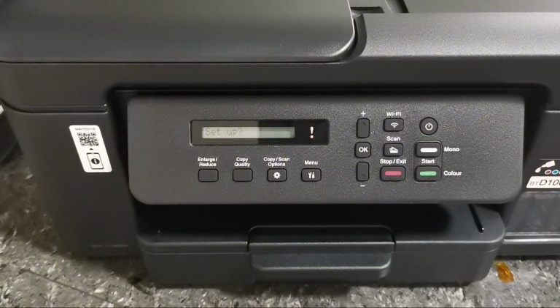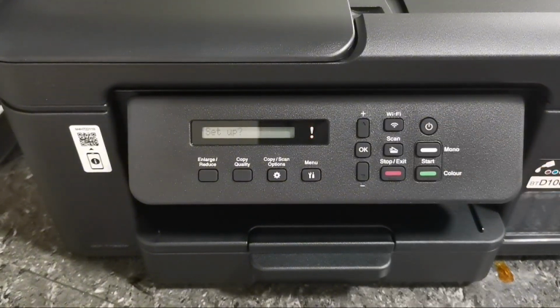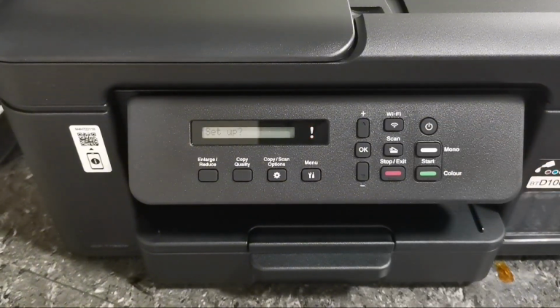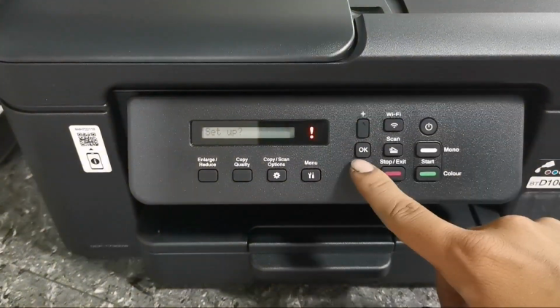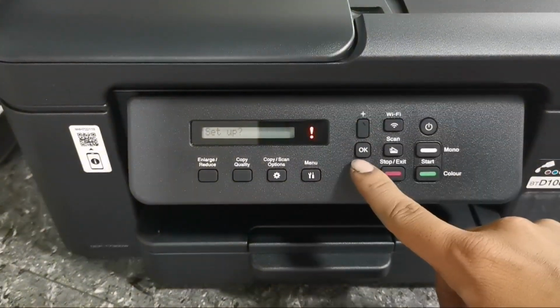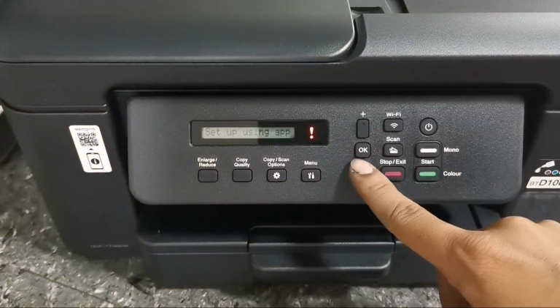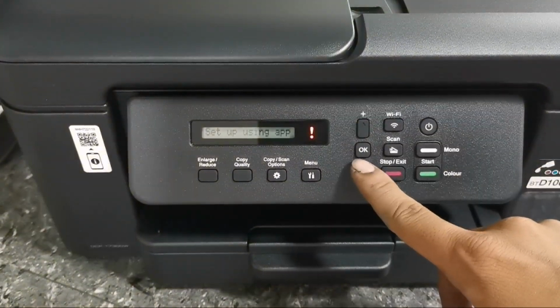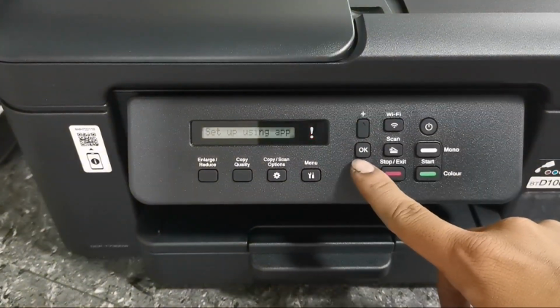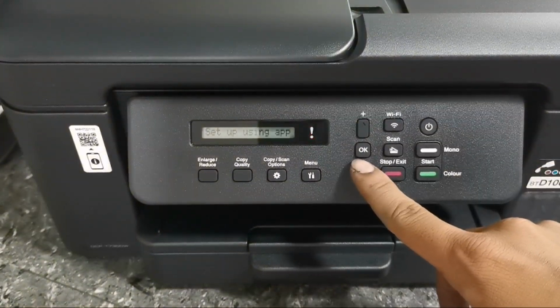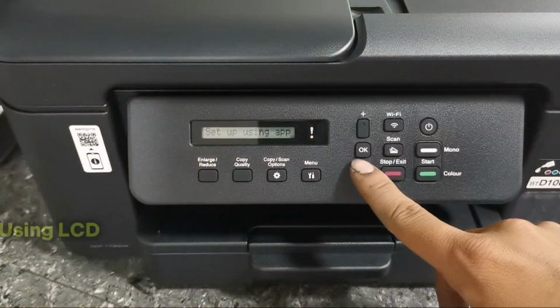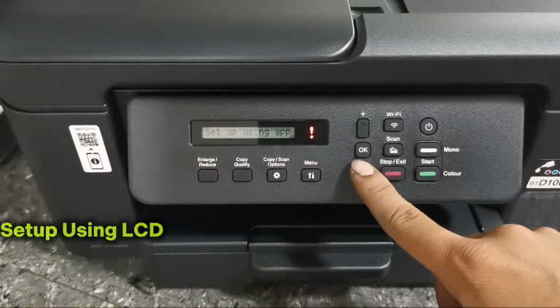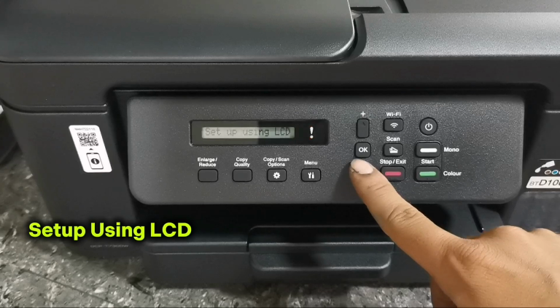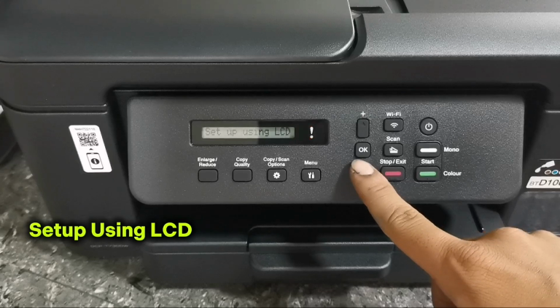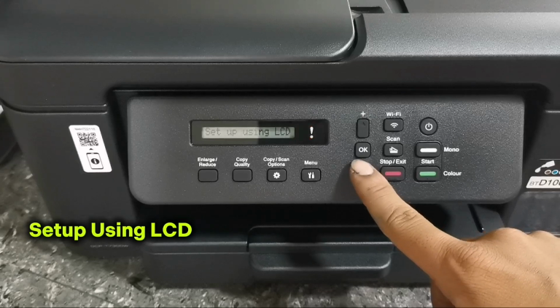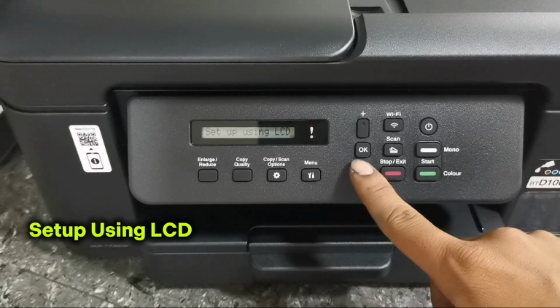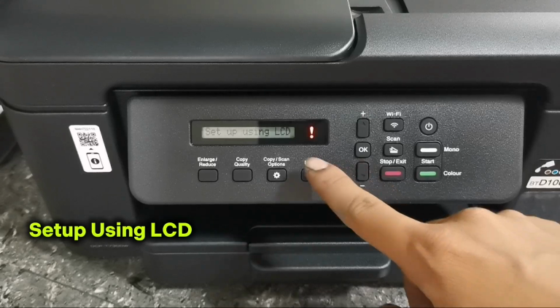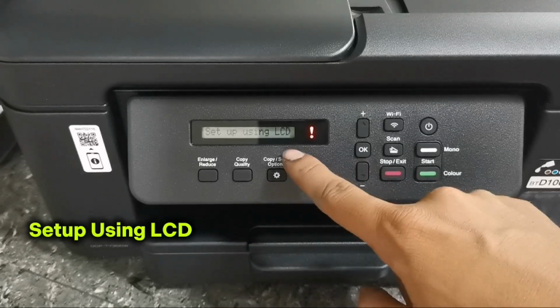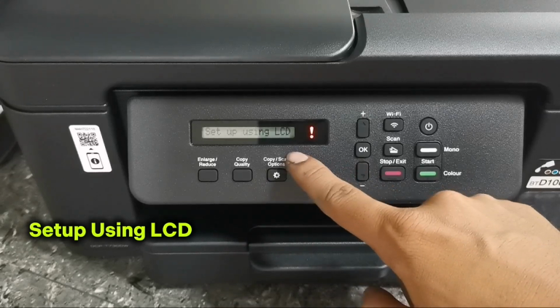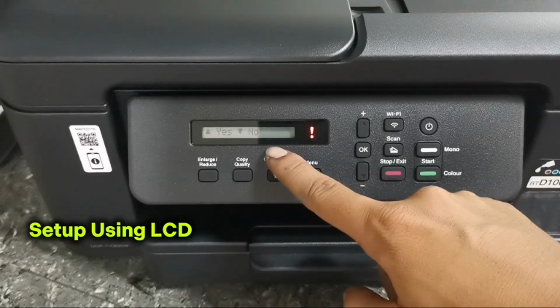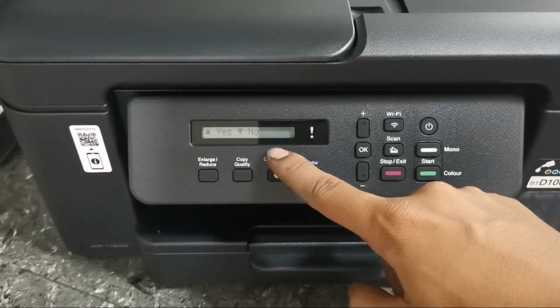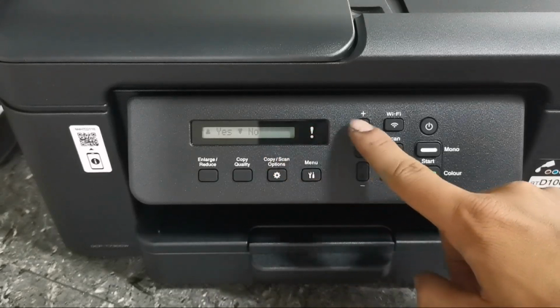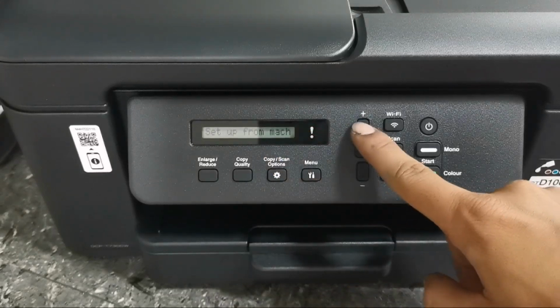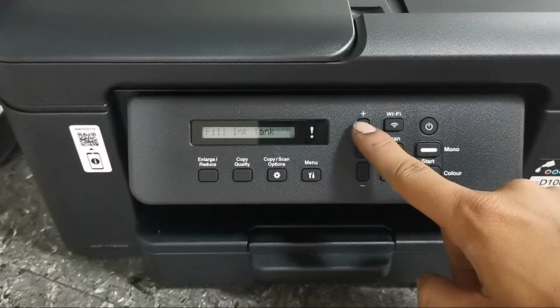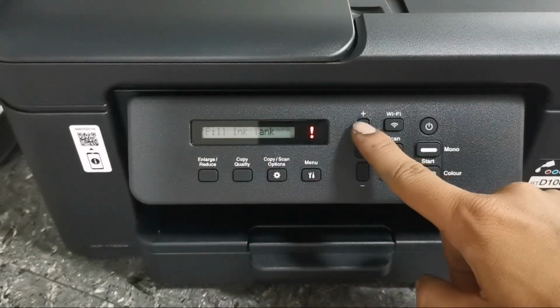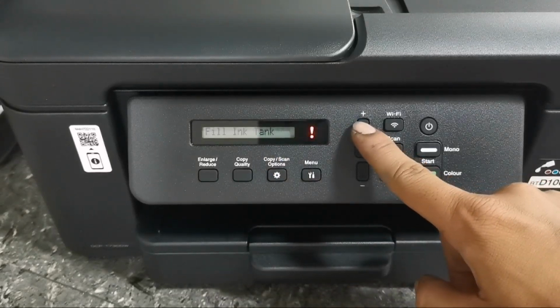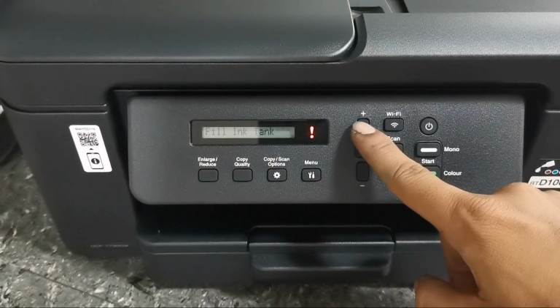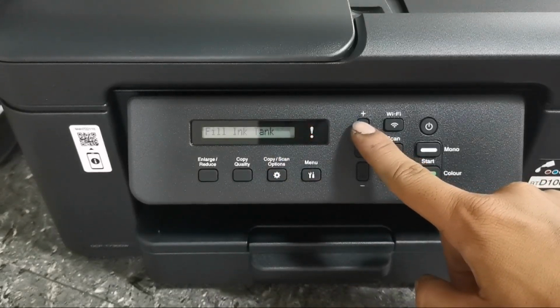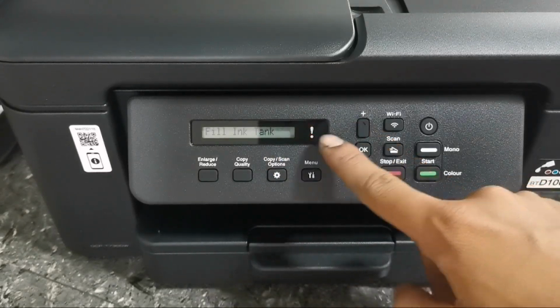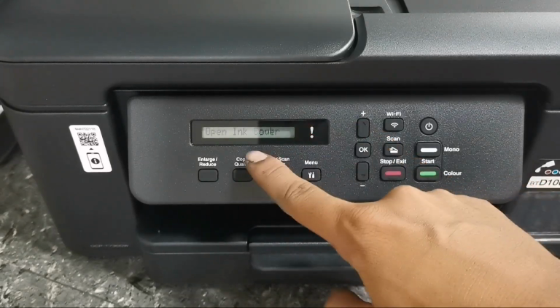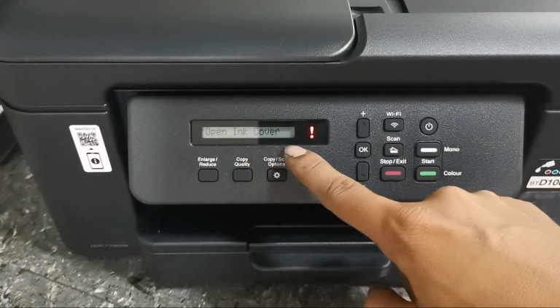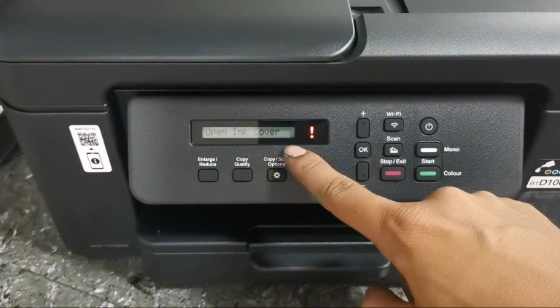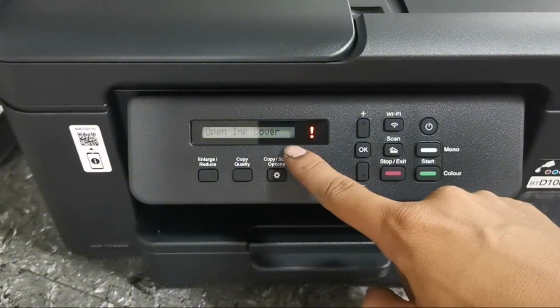Then press the minus button and select setup using LCD. Then press Yes to continue. And to confirm that we have done filling ink,